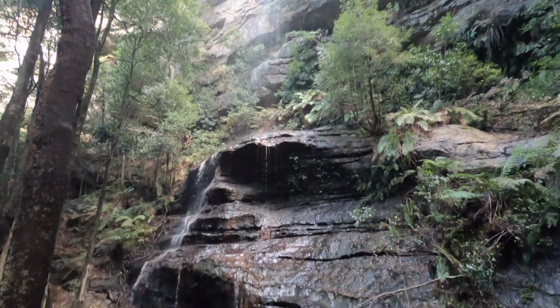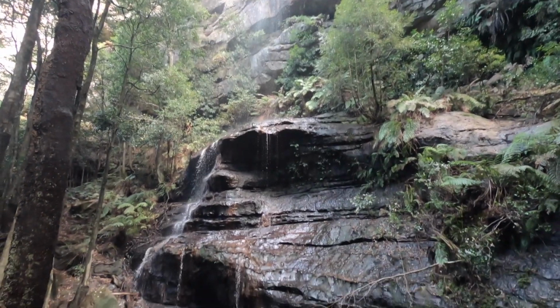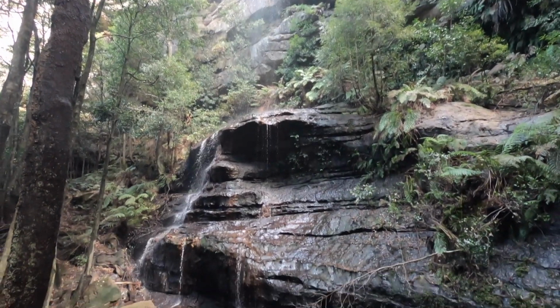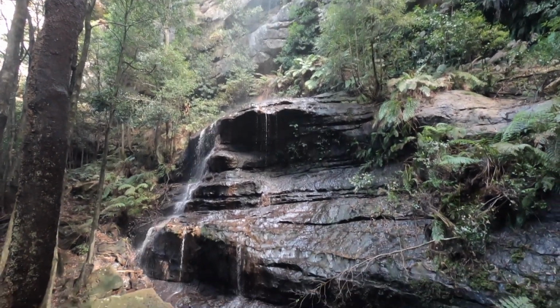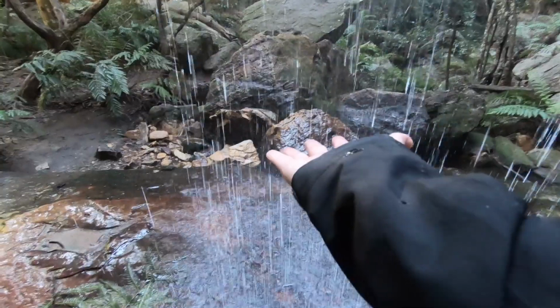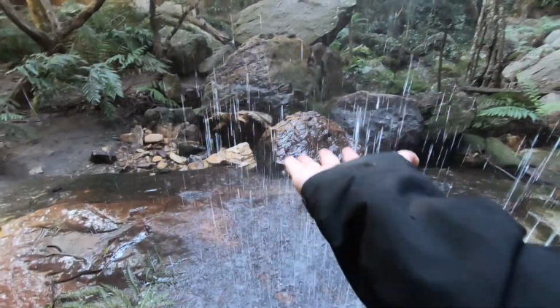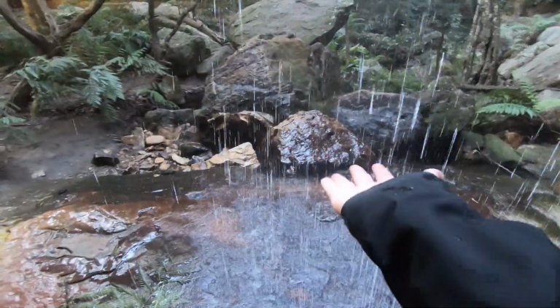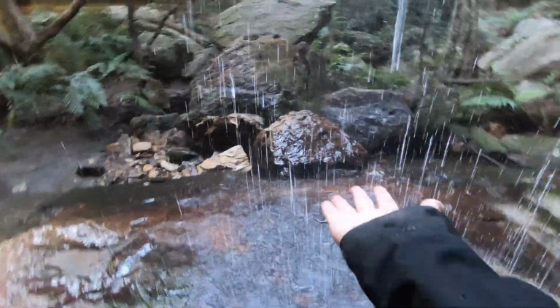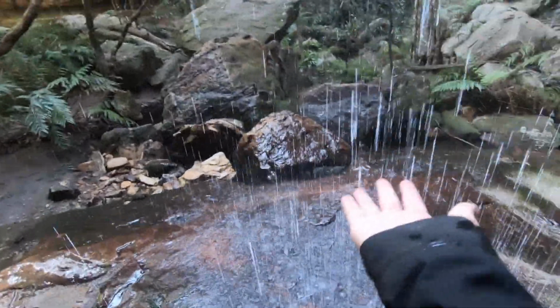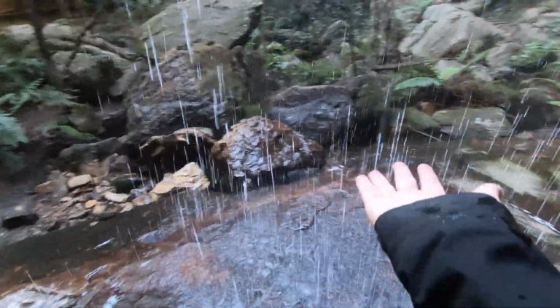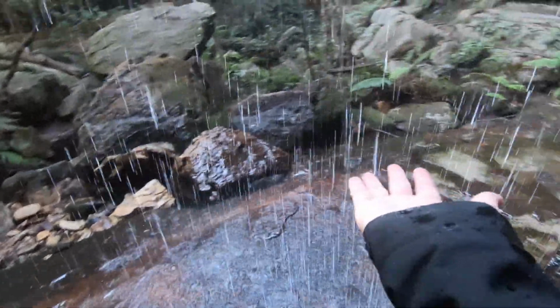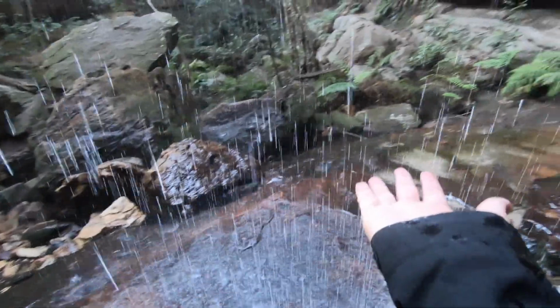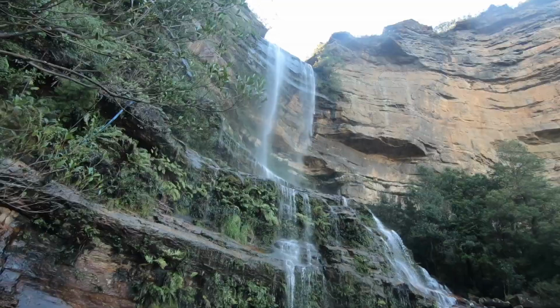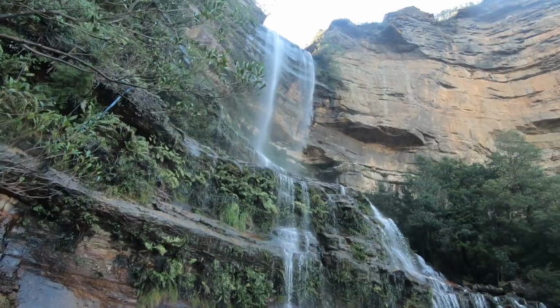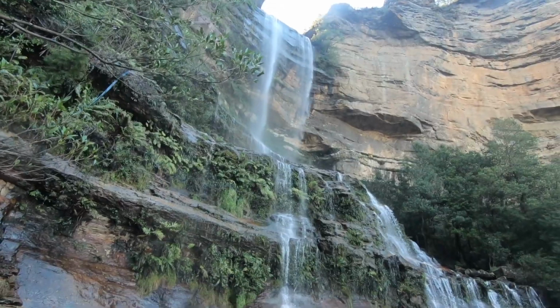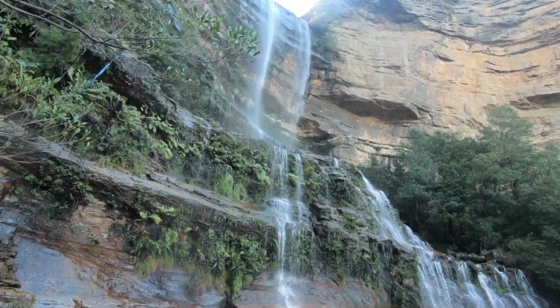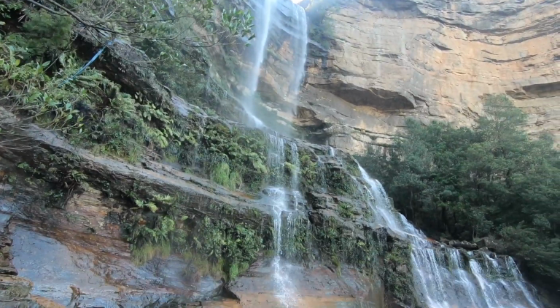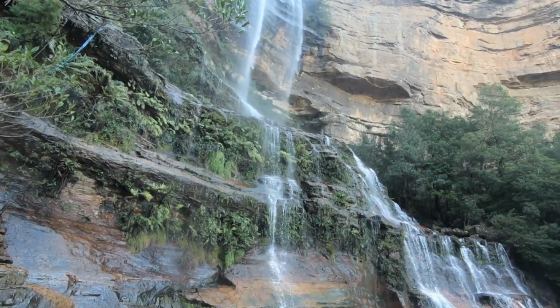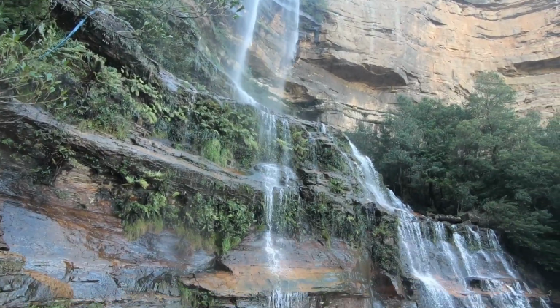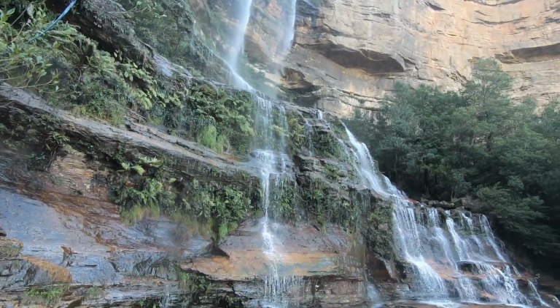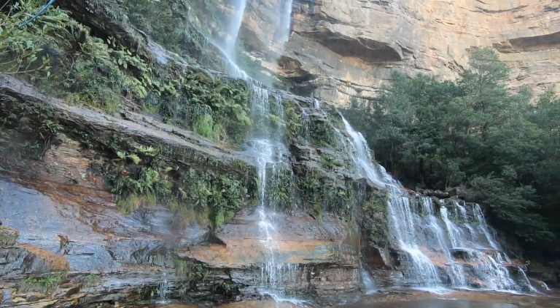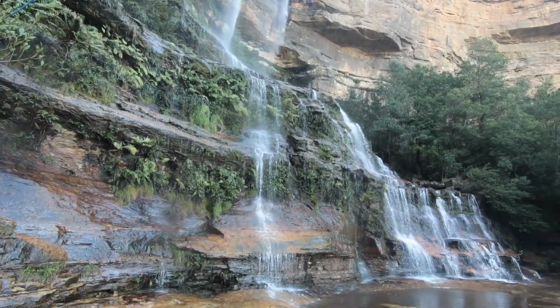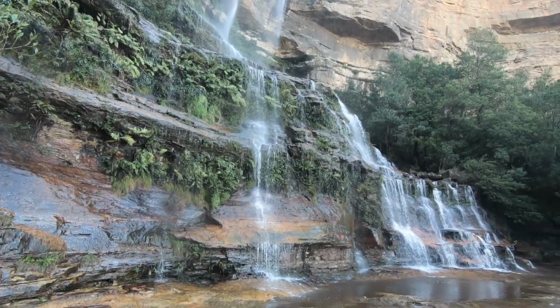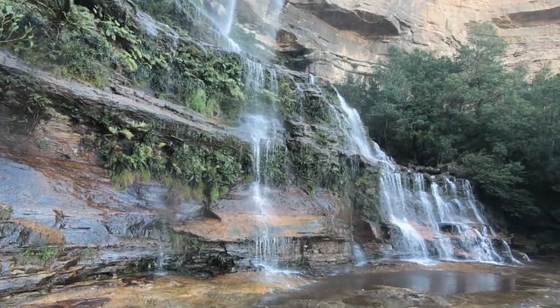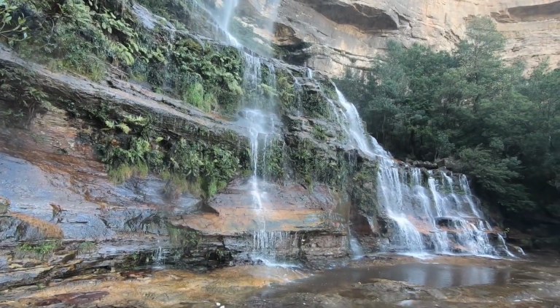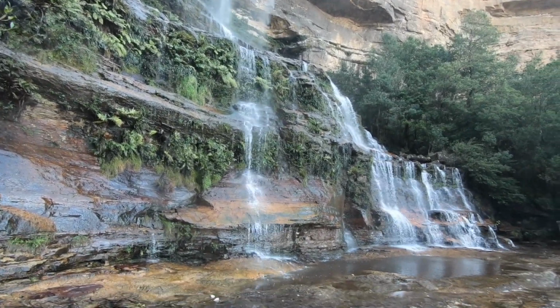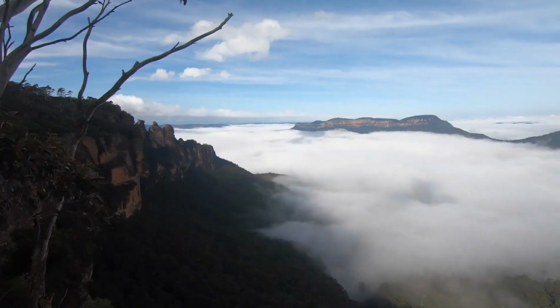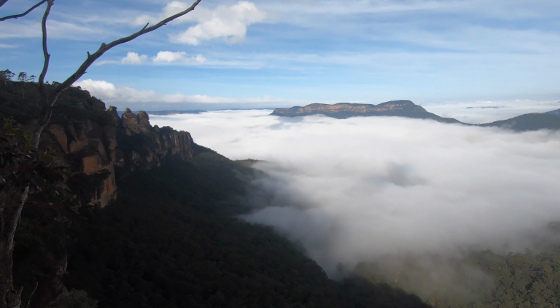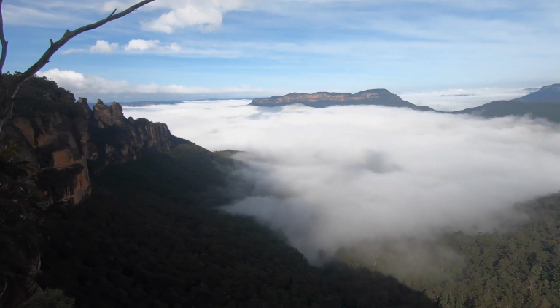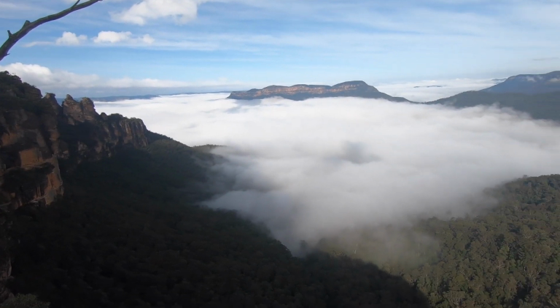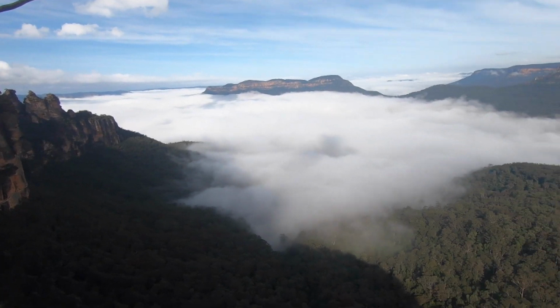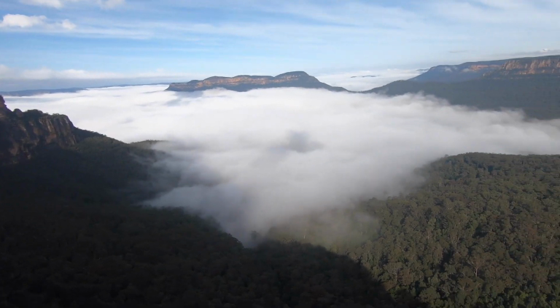Don't forget to watch this video to the end to see one of my favourite hikes in the Blue Mountains and the most breathtaking view you can see in the entire place. Okay, enjoy the video.